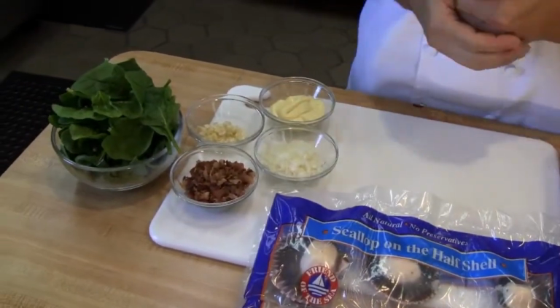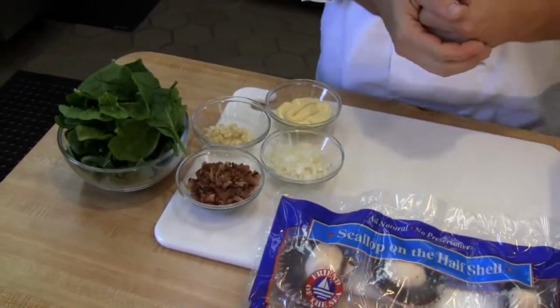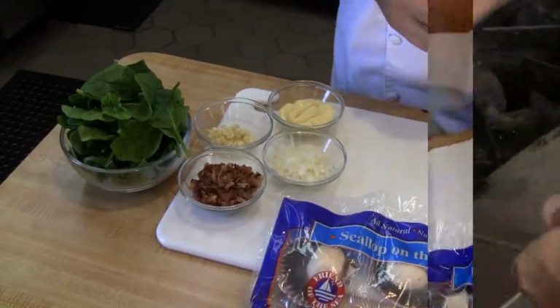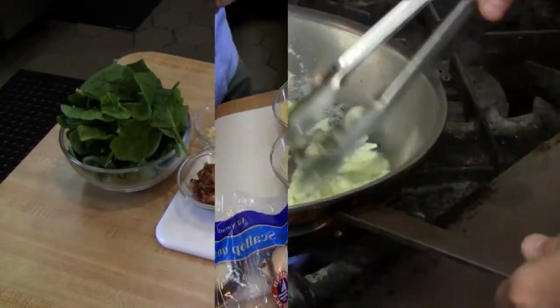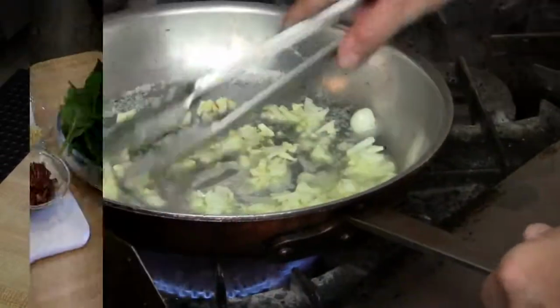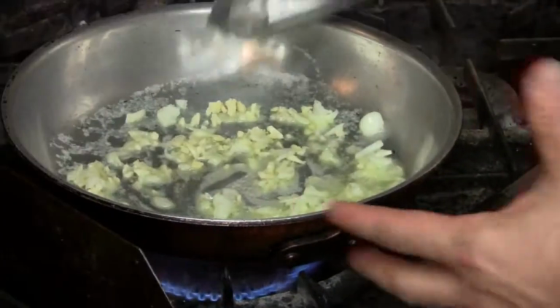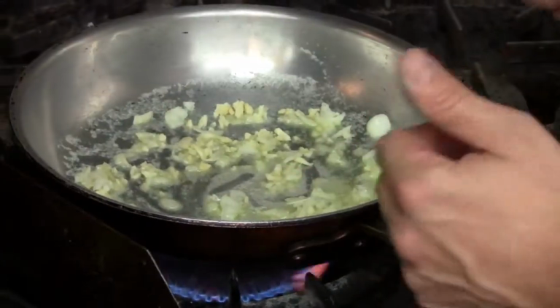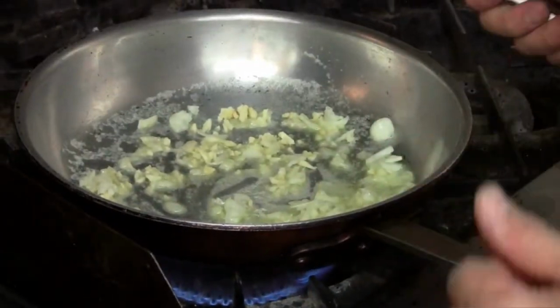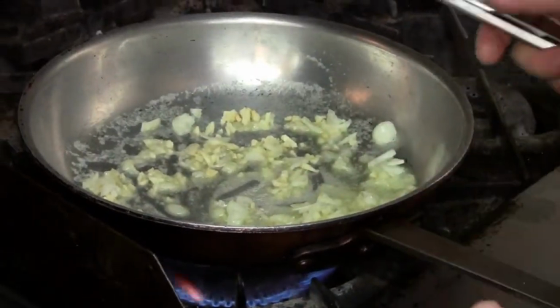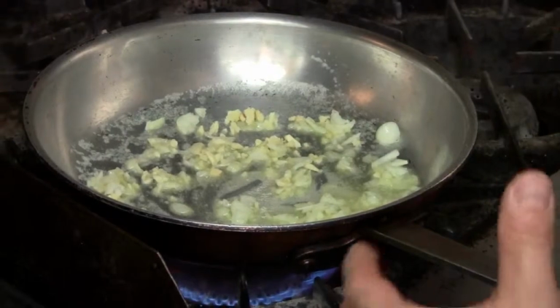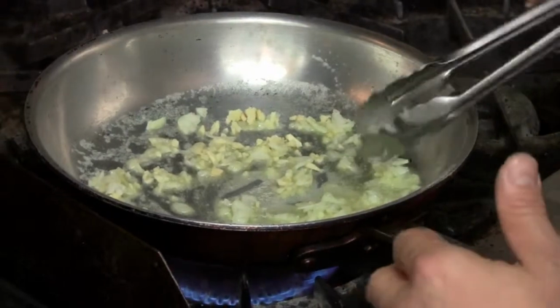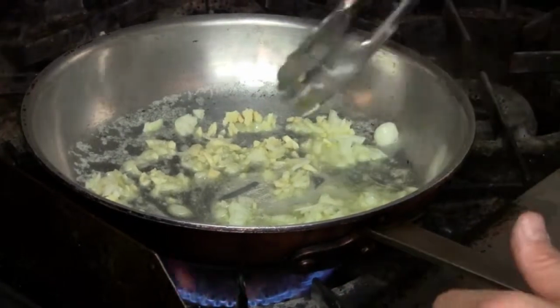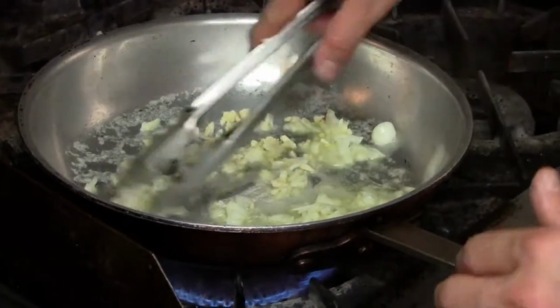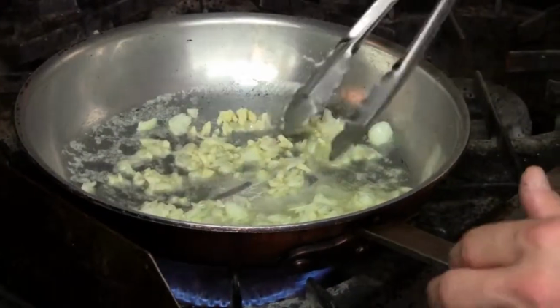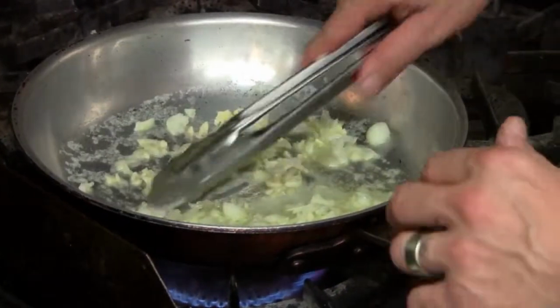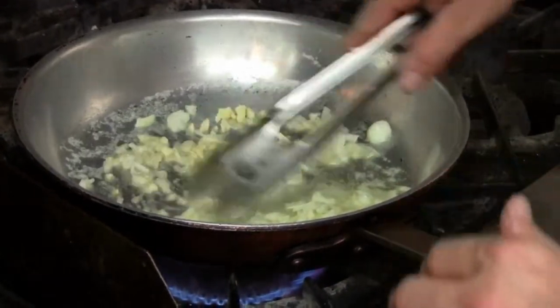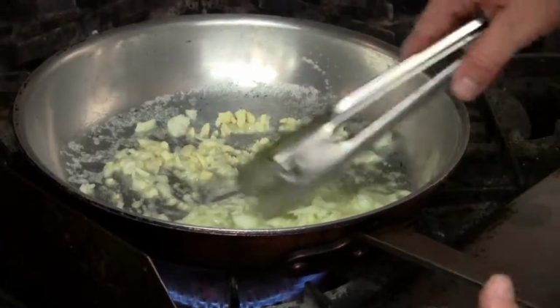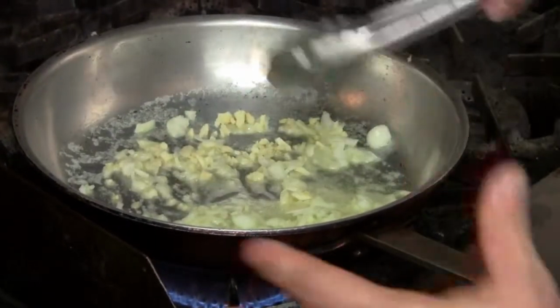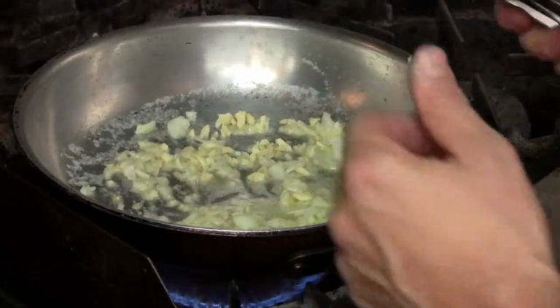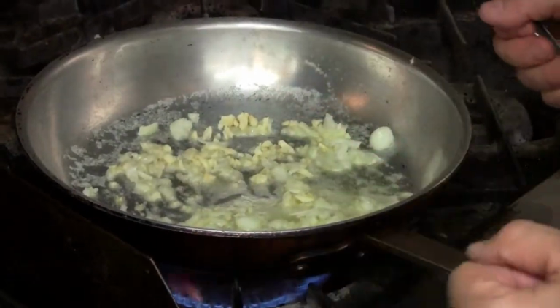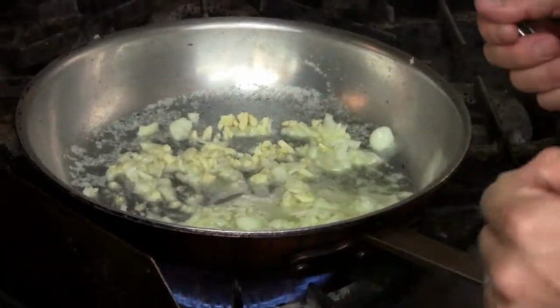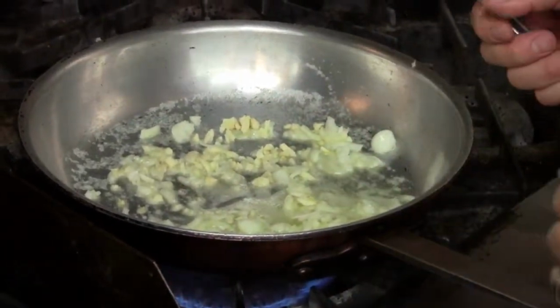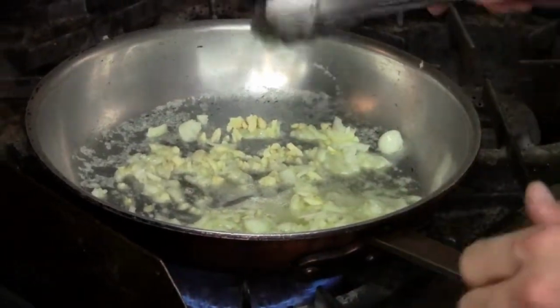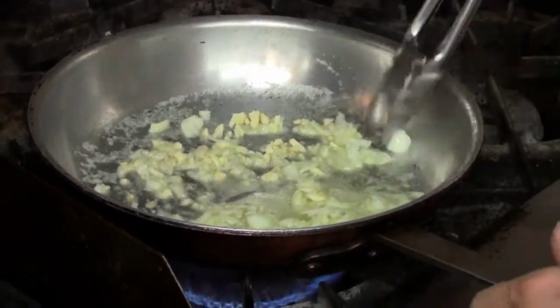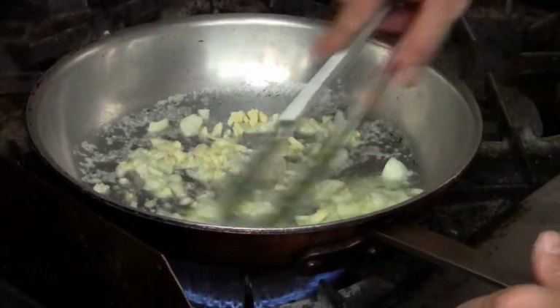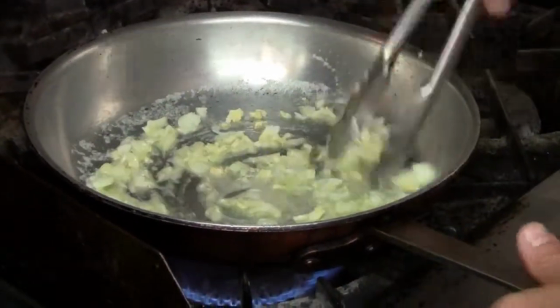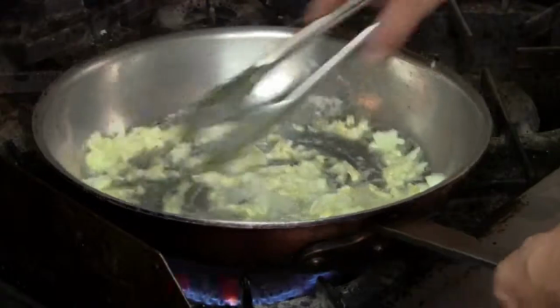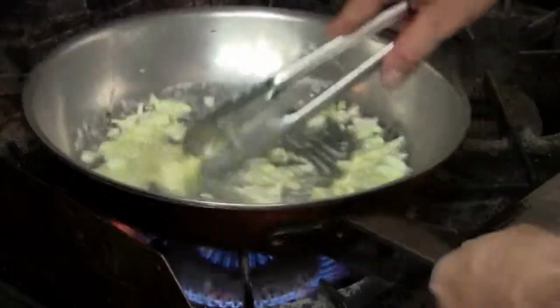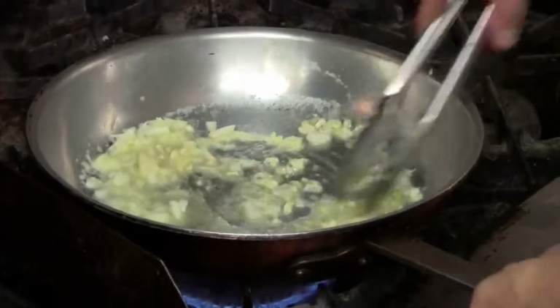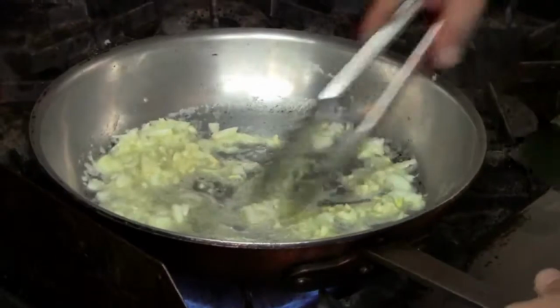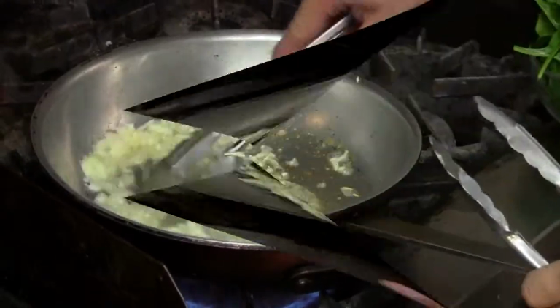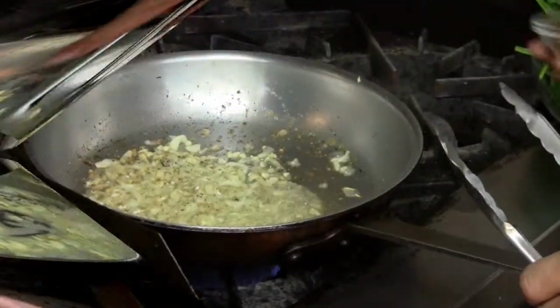Let me show you how I get started. In my pan I have some whole butter, garlic, some diced onions, and a little bit of chopped celery. I'm going to sweat this down.